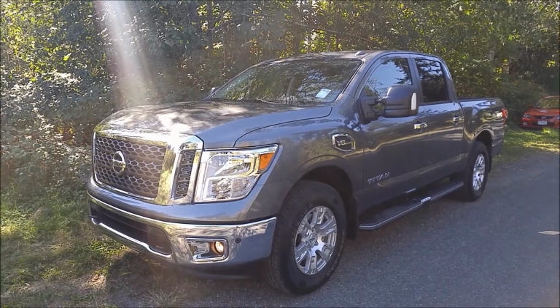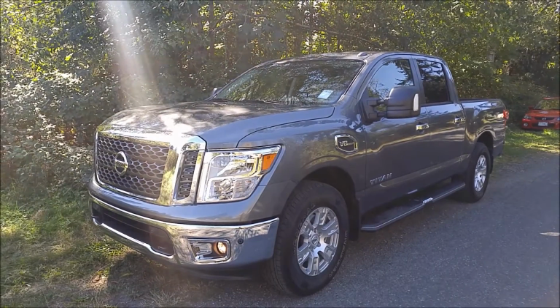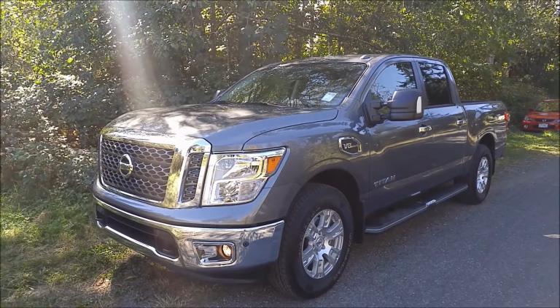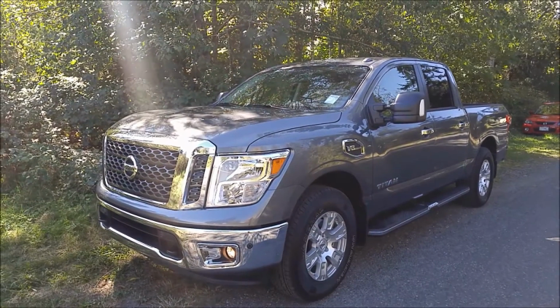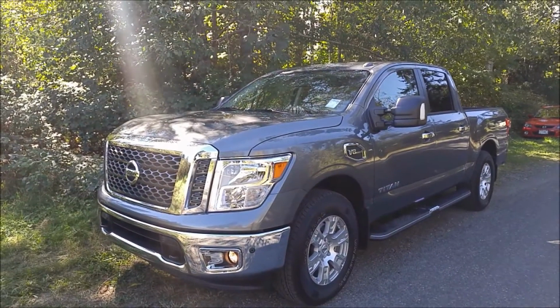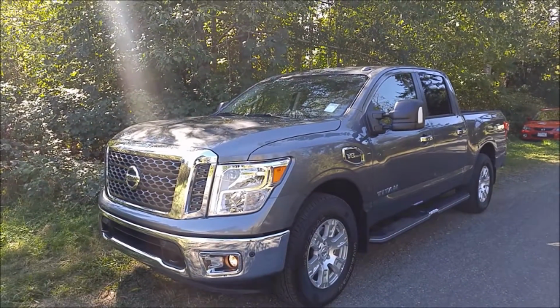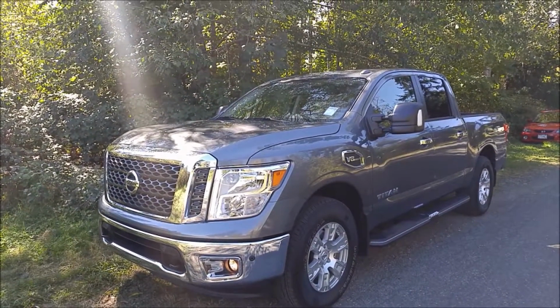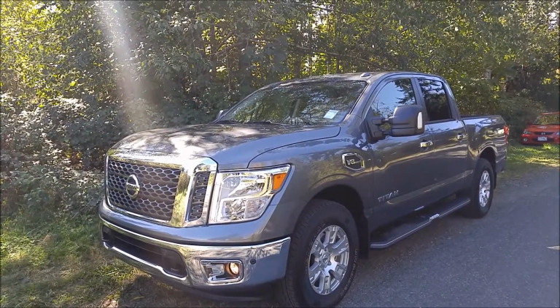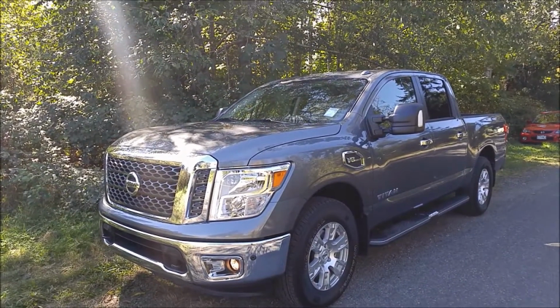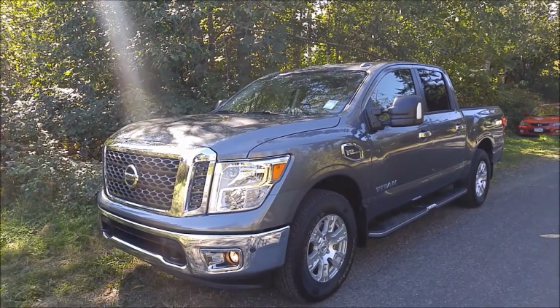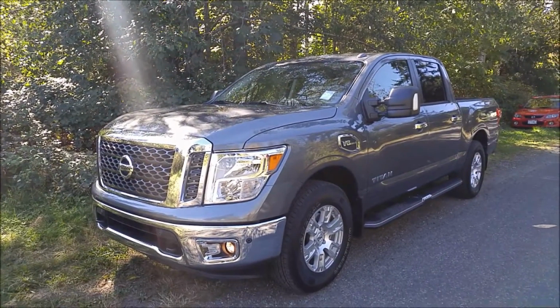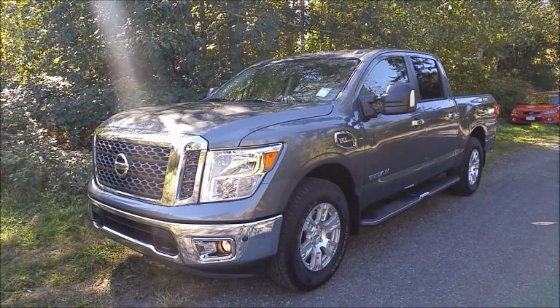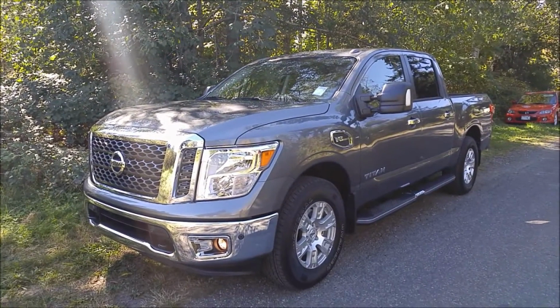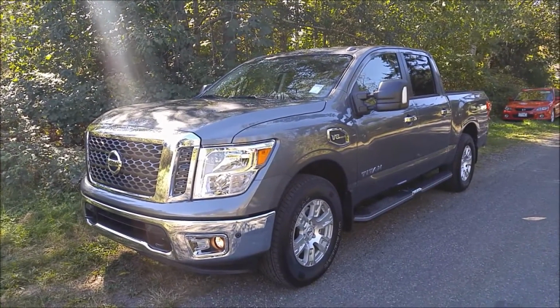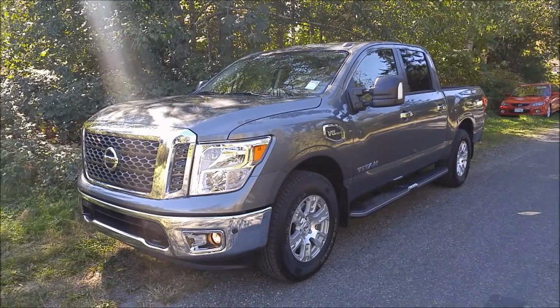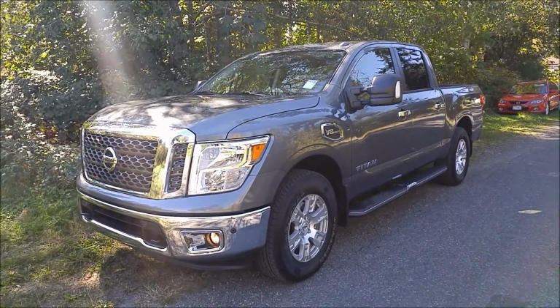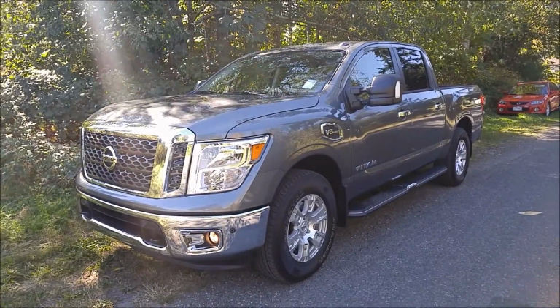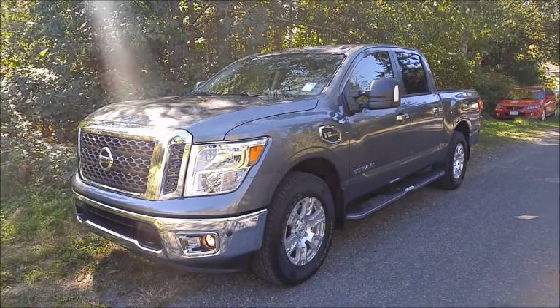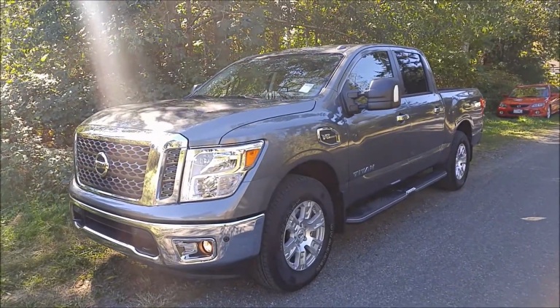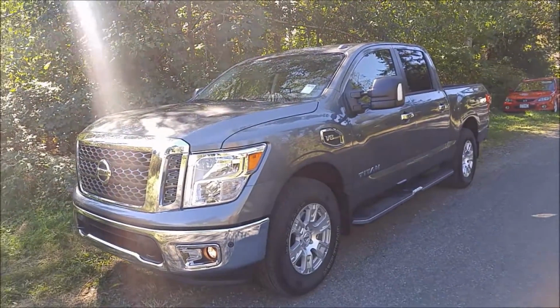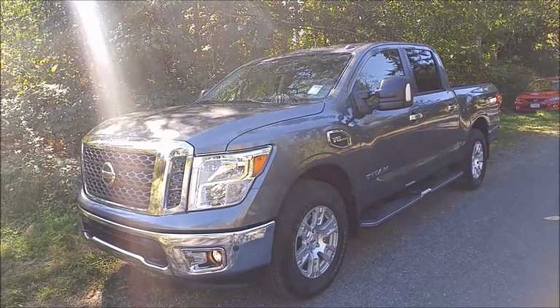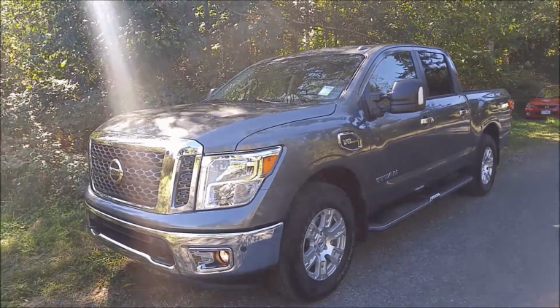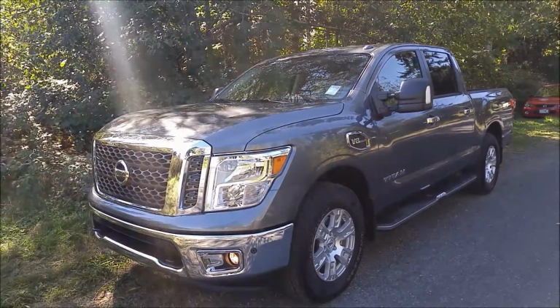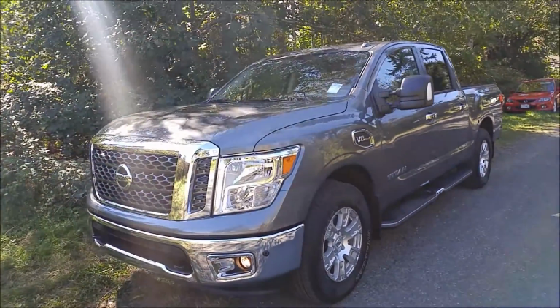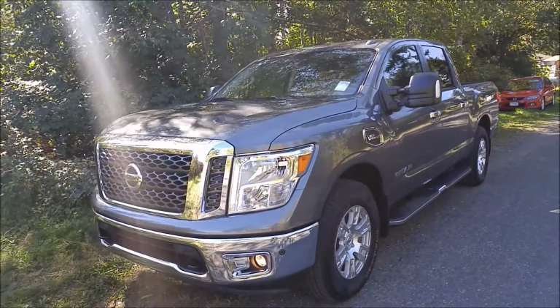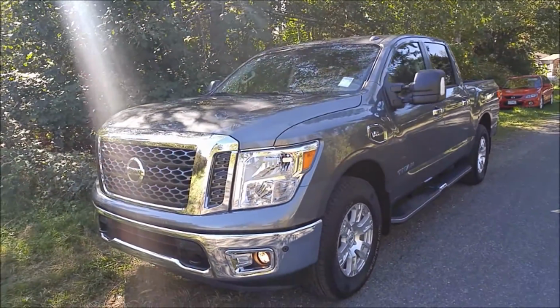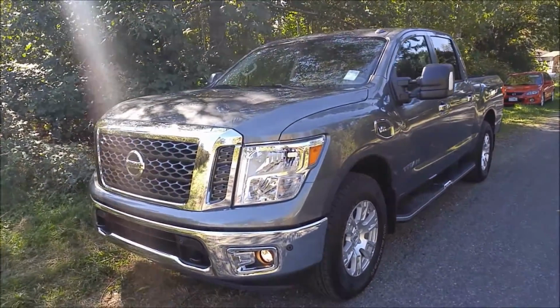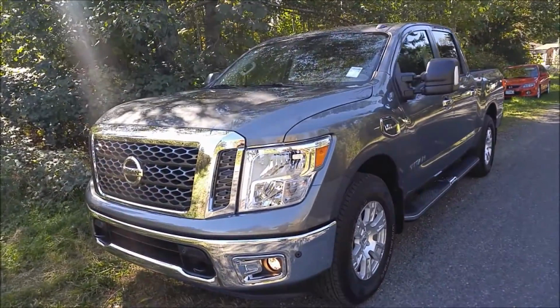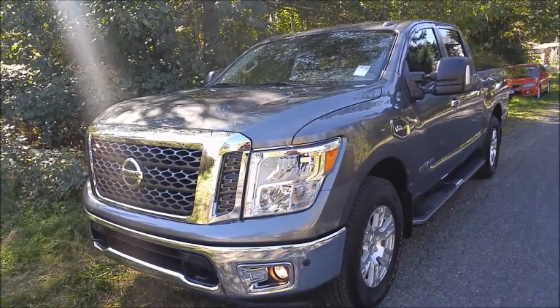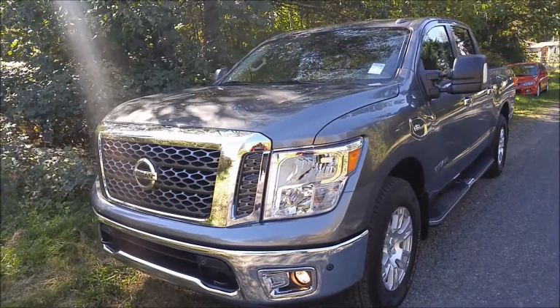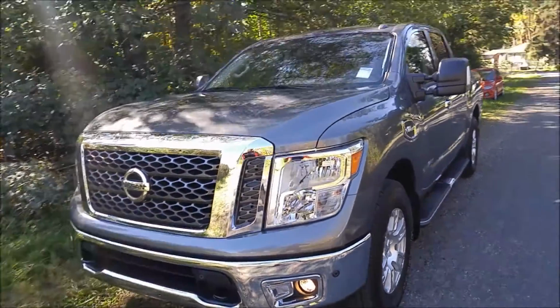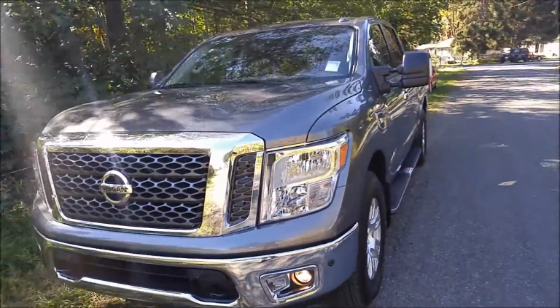Hey Dave, this is Jastin from North Island Nissan. I wanted to make you a good walk-around video on this gorgeous 2017 Nissan Titan SV Premium that we have on the lot here.